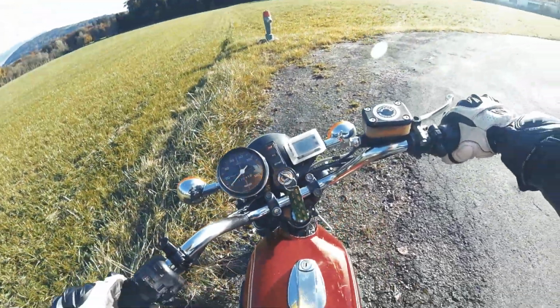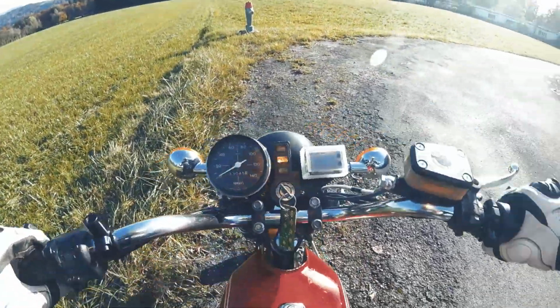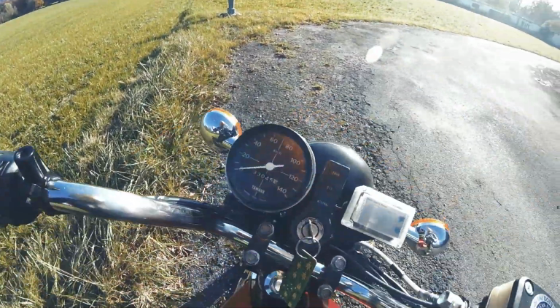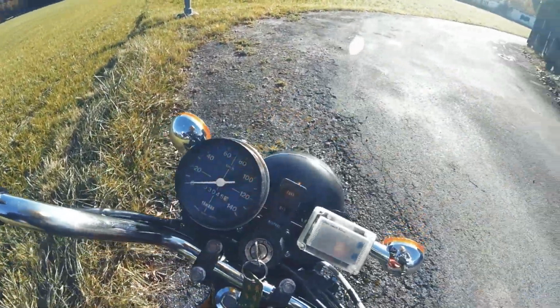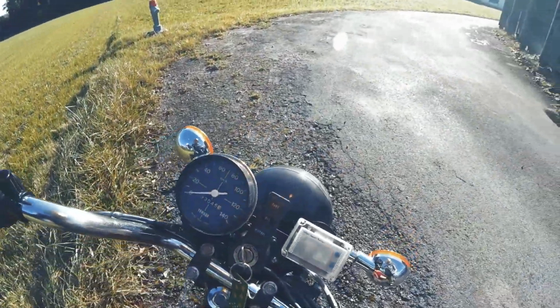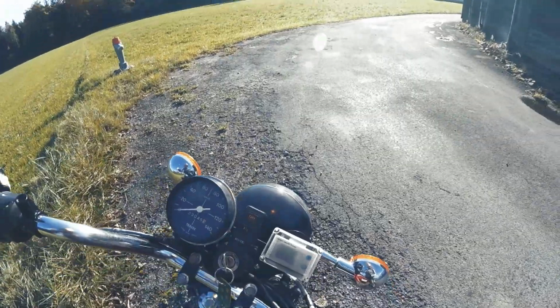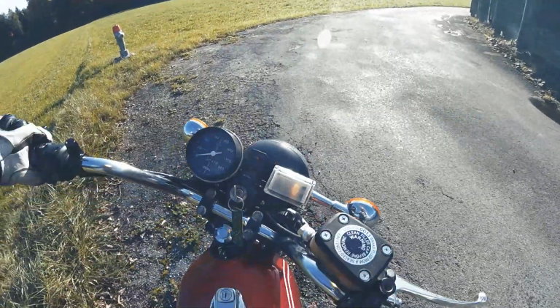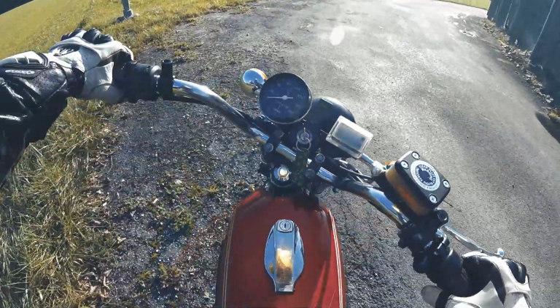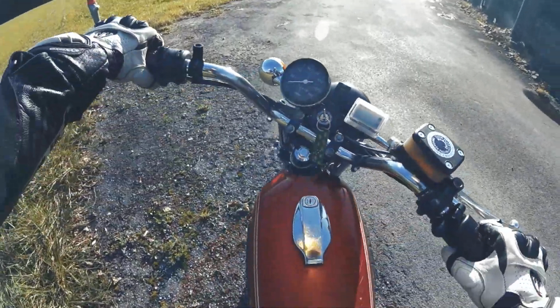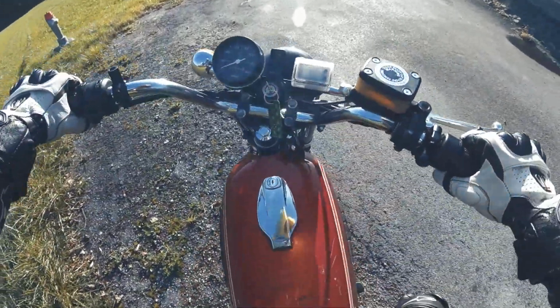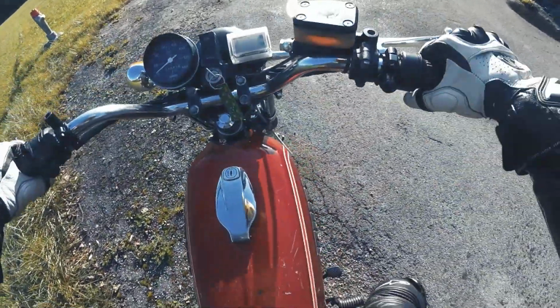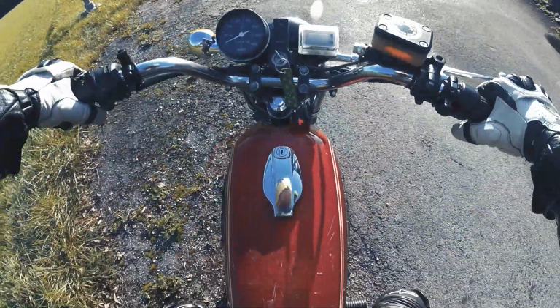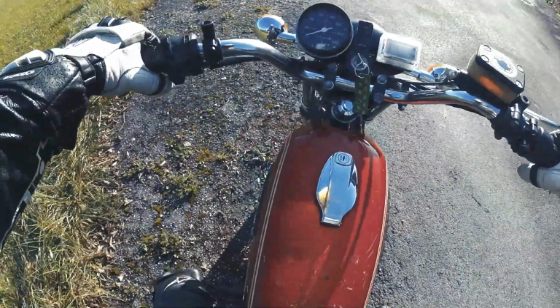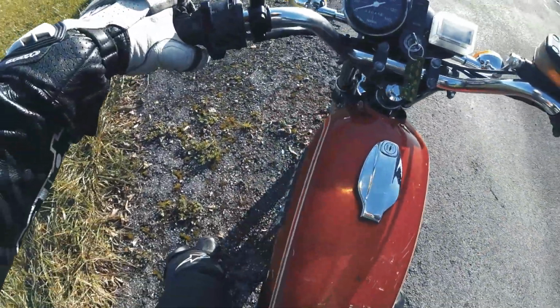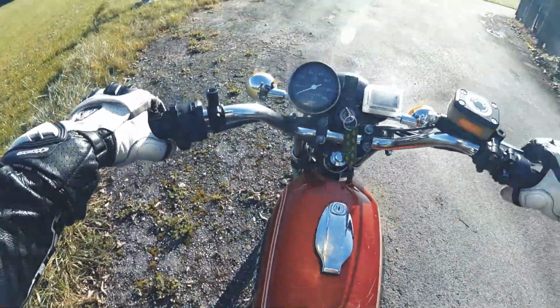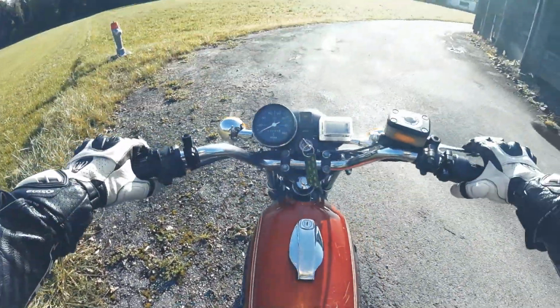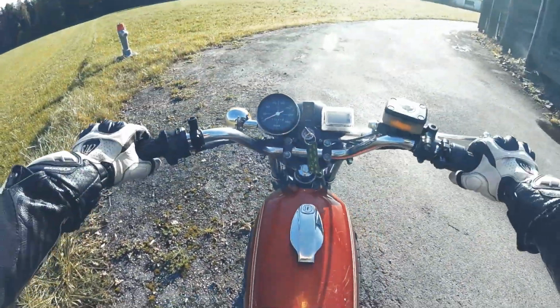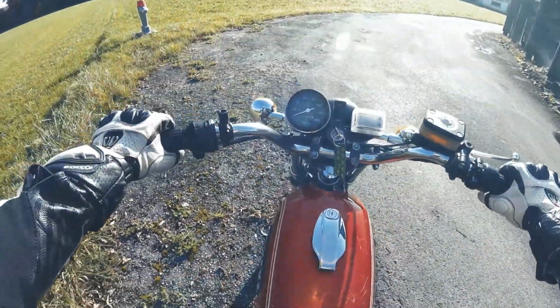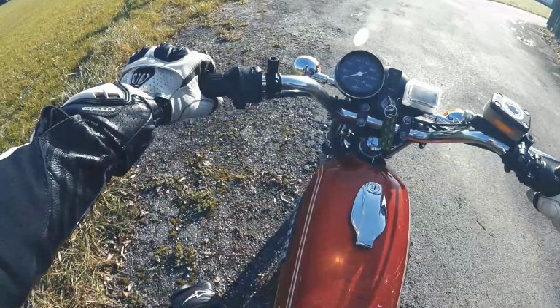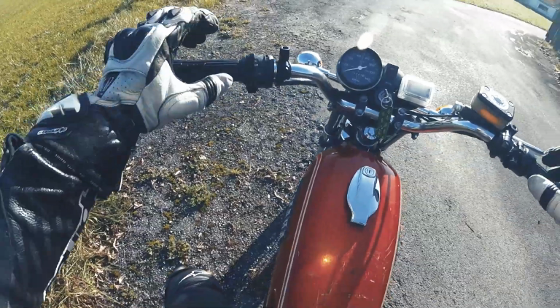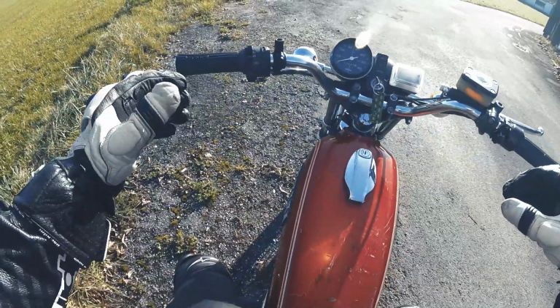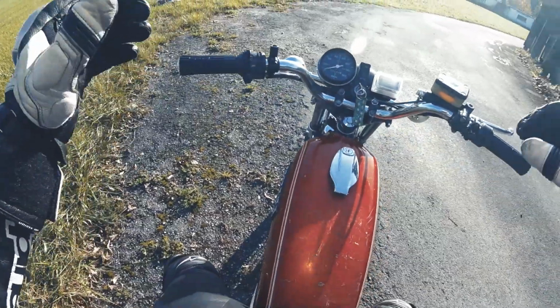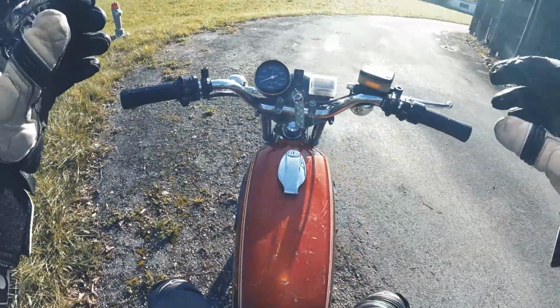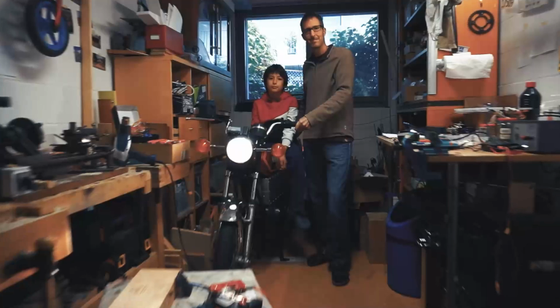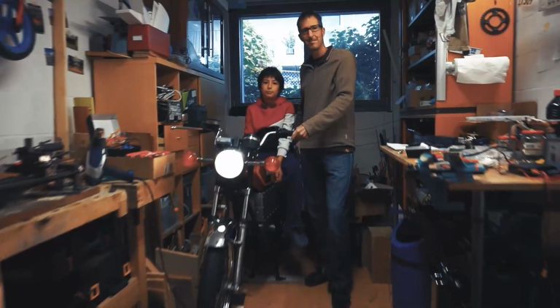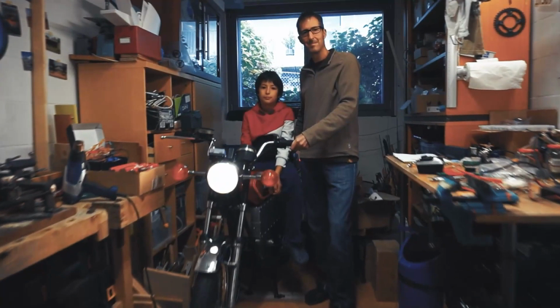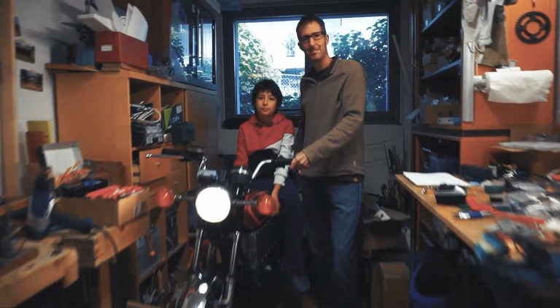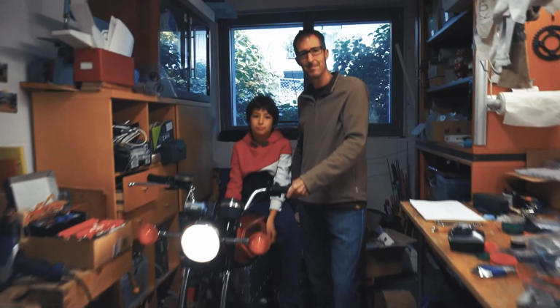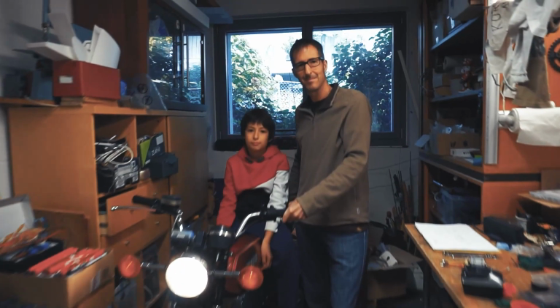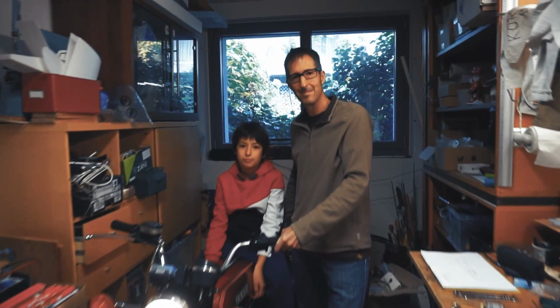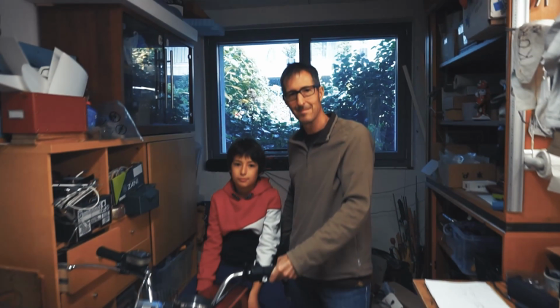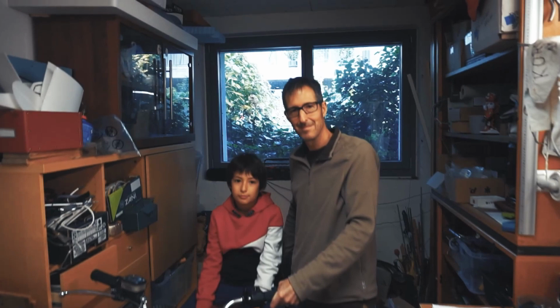I asked if he was looking for a test pilot, and he said yeah, I can come over, let's do a test. And because it's pretty ghetto — he converted that in his garage.